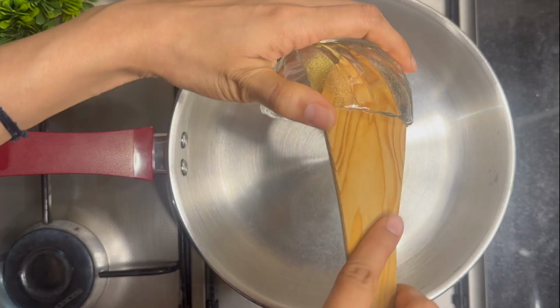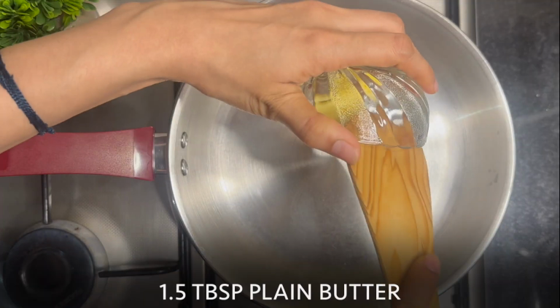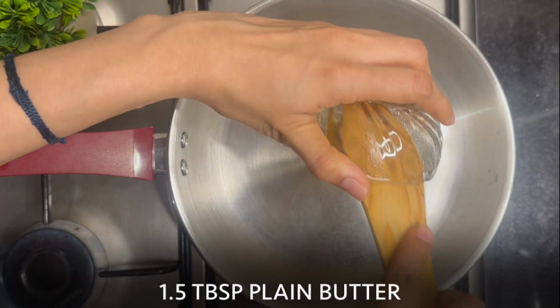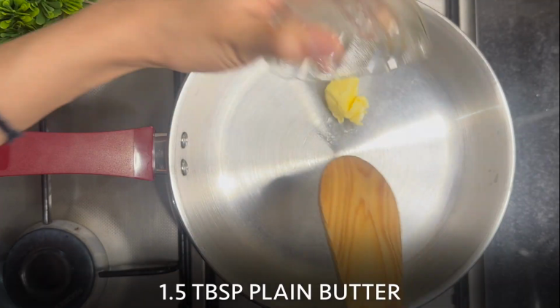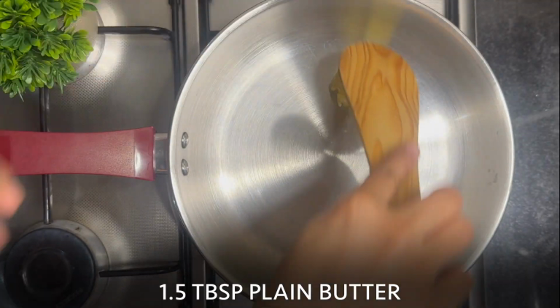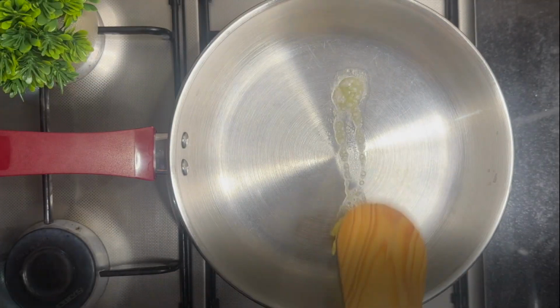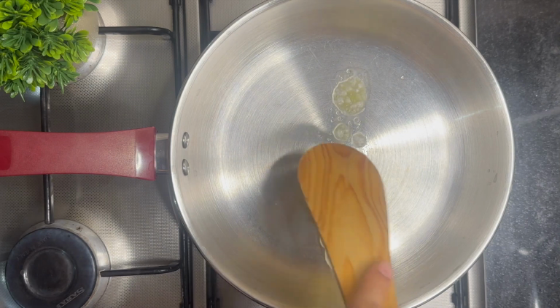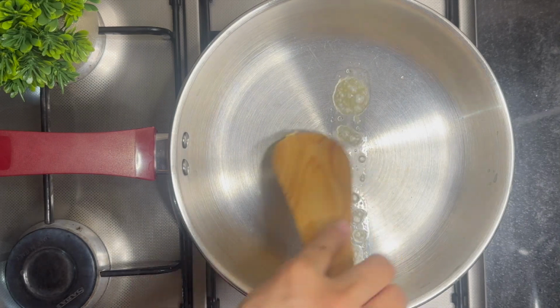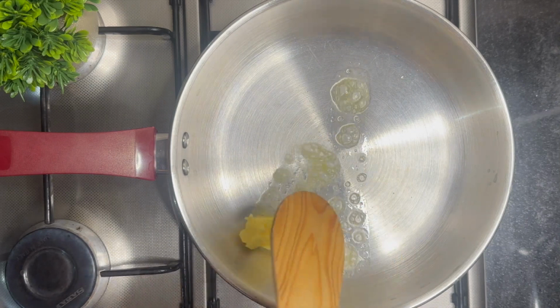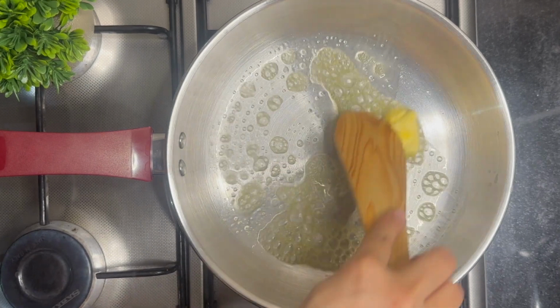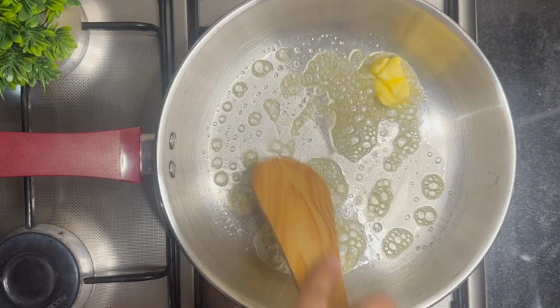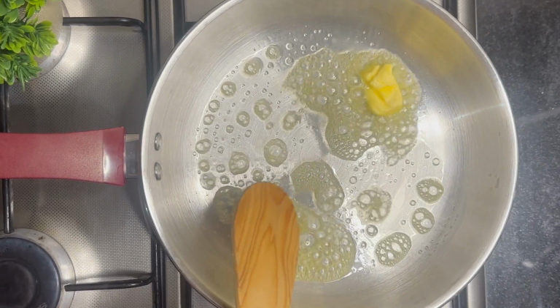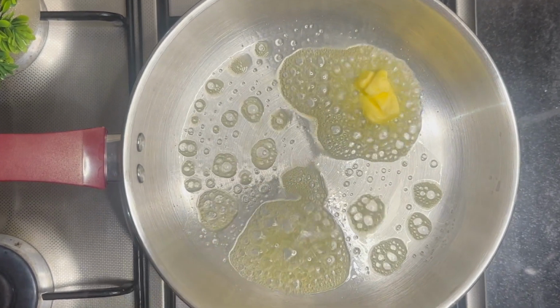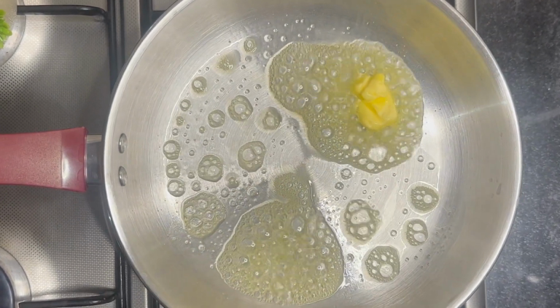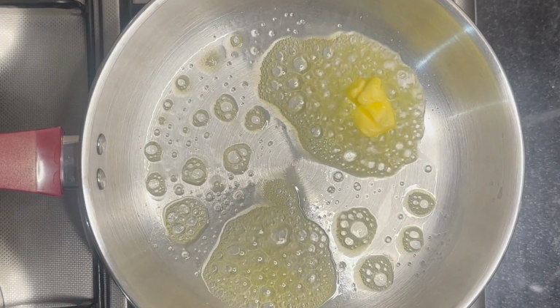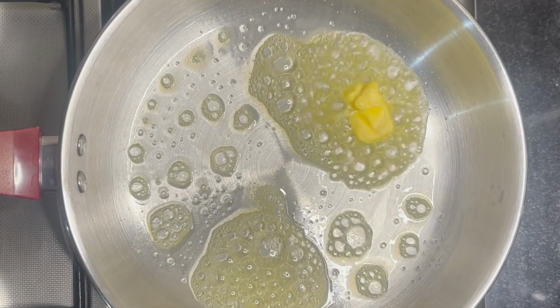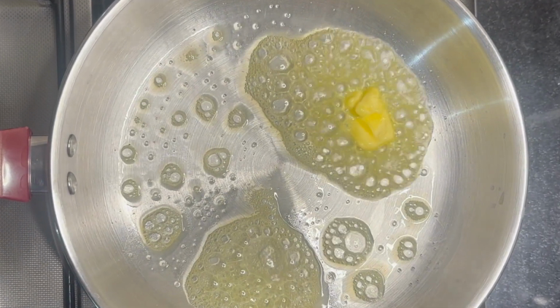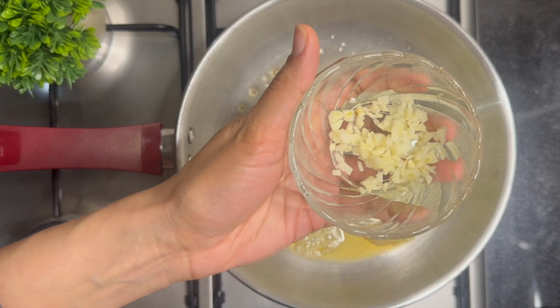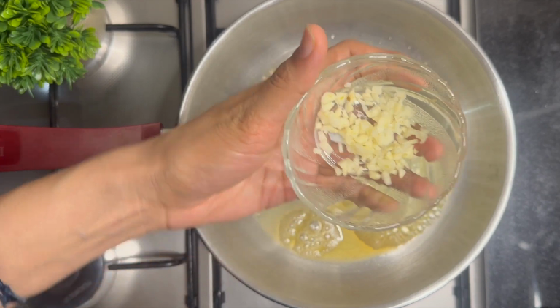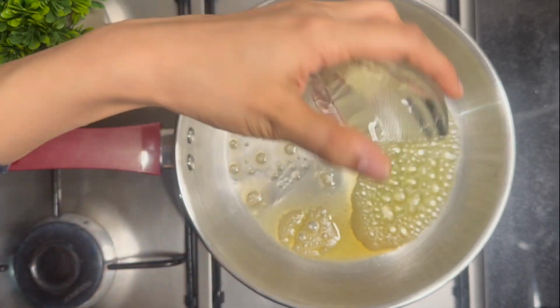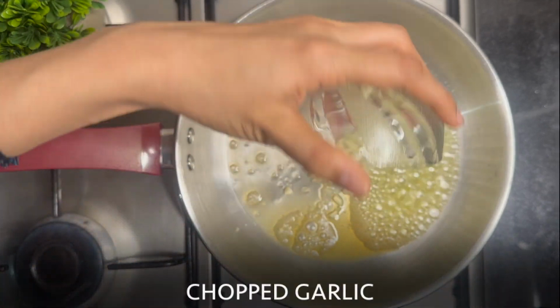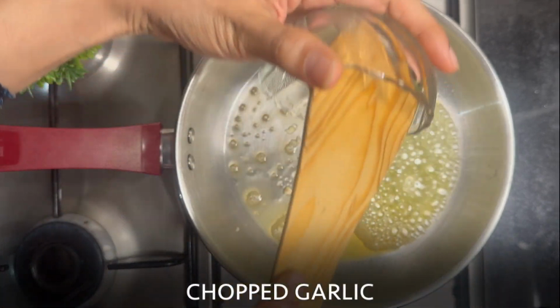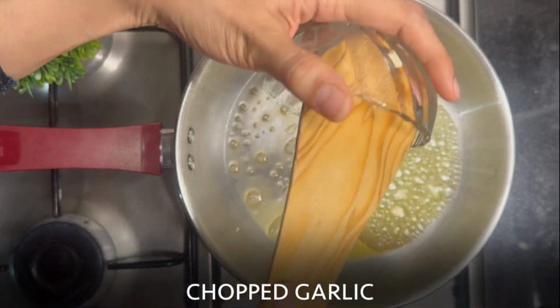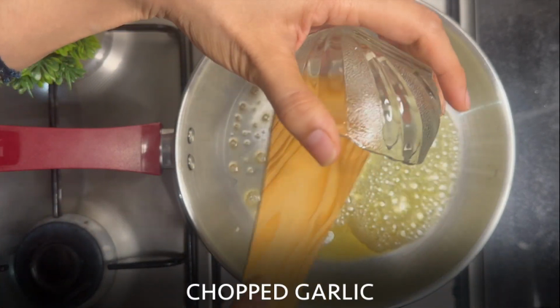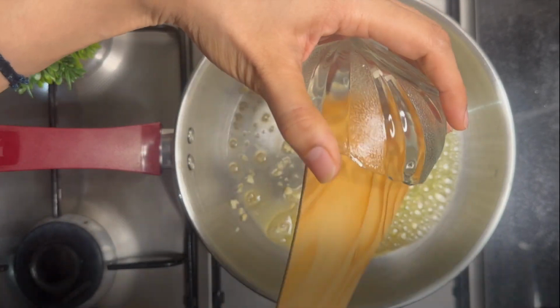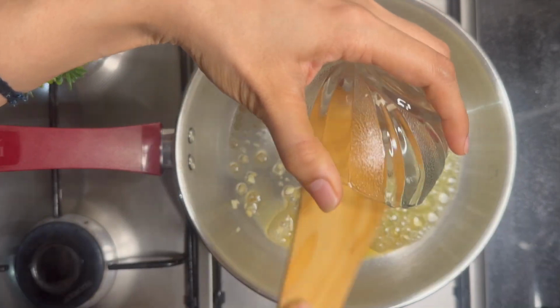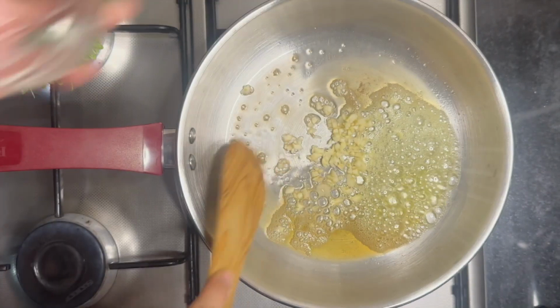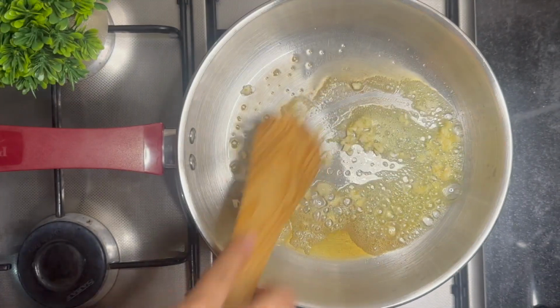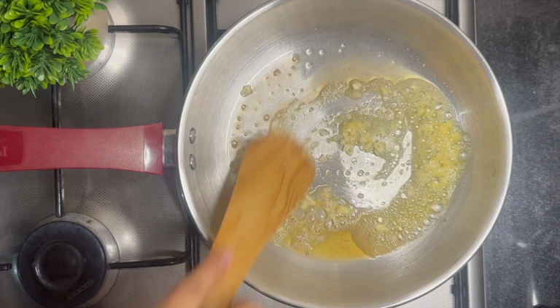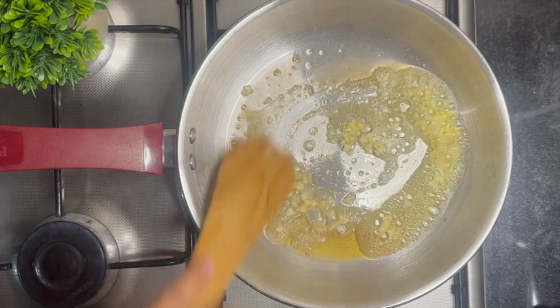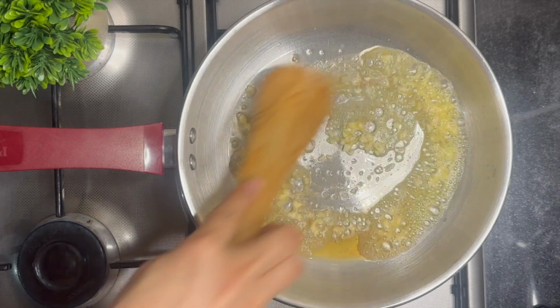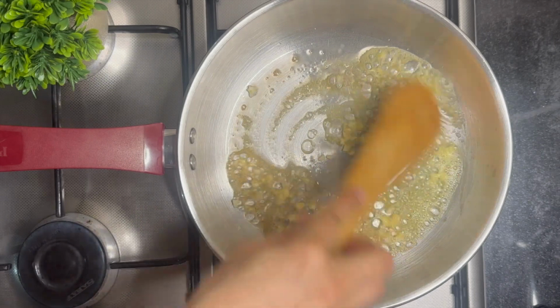Into a pan, take 1.5 tbsp of plain butter. You can use a butter and olive oil combination if you want to make it healthy. Add the chopped garlic and nicely roast it.